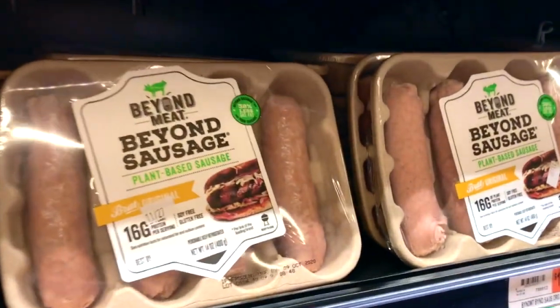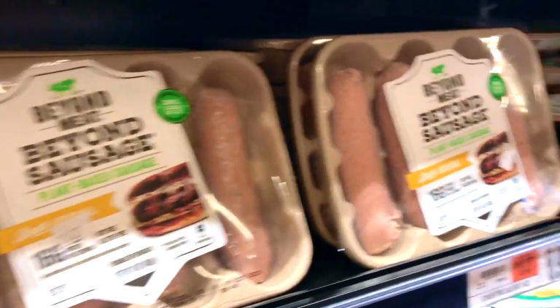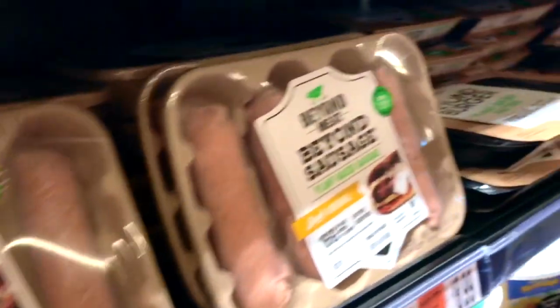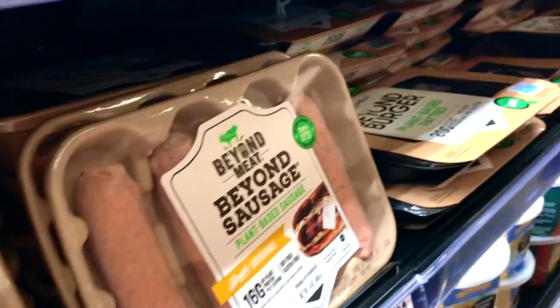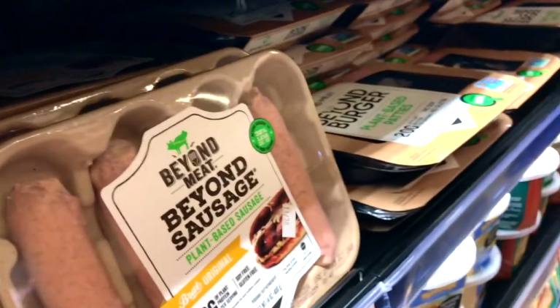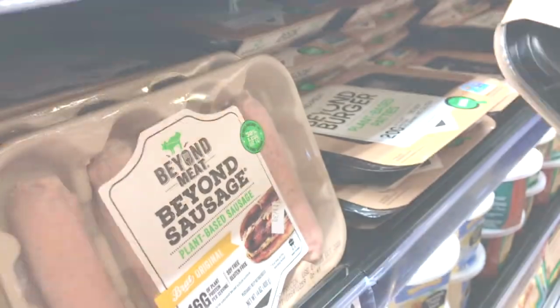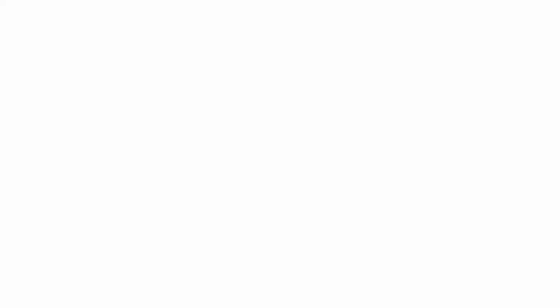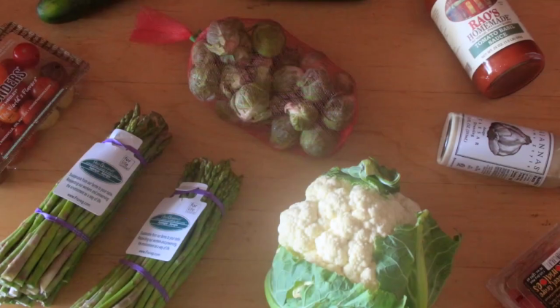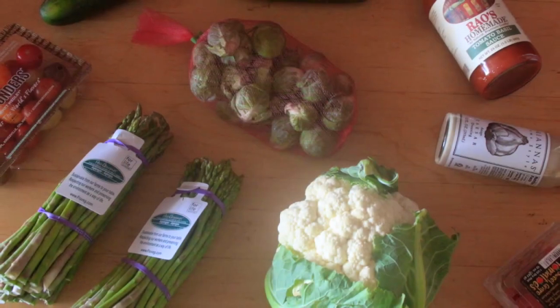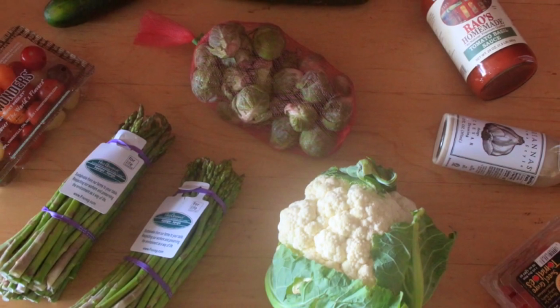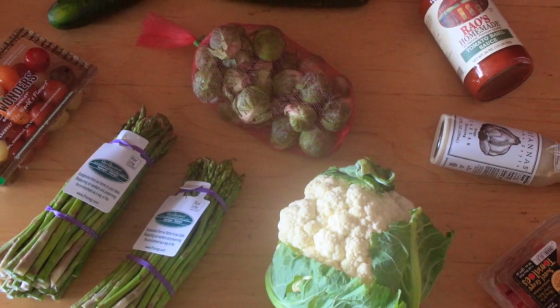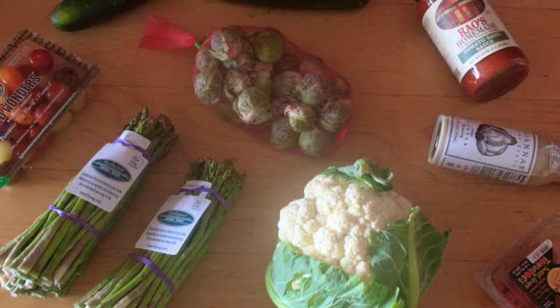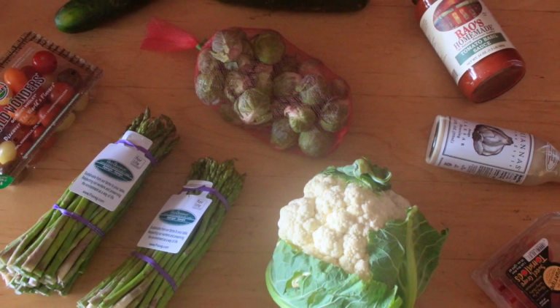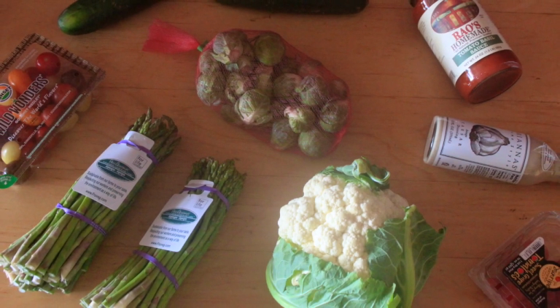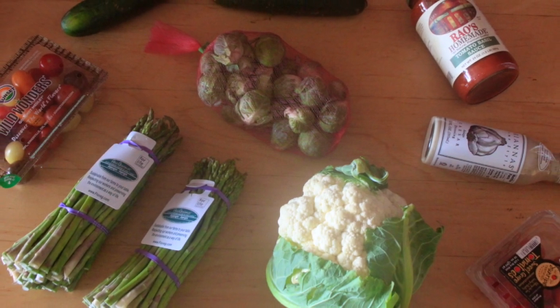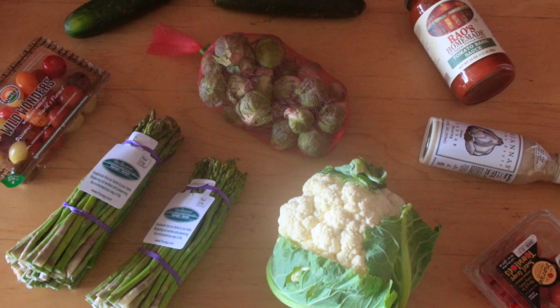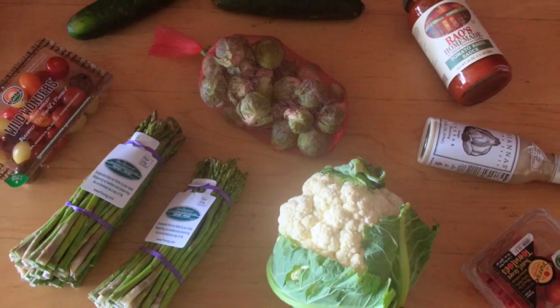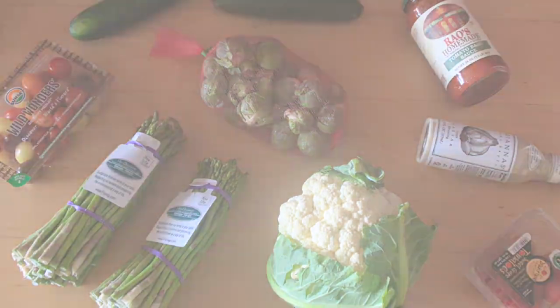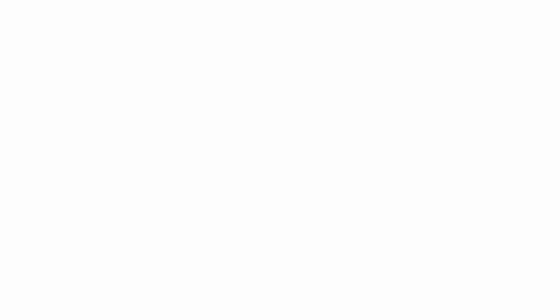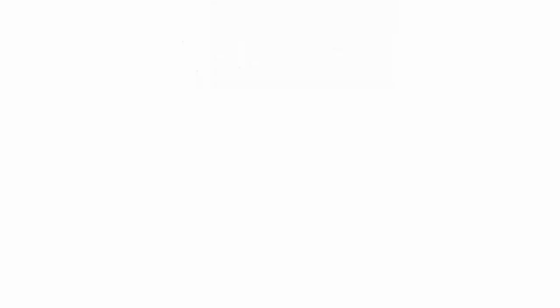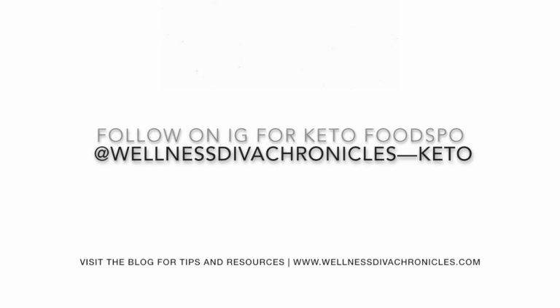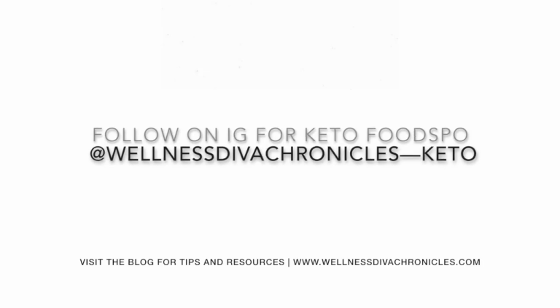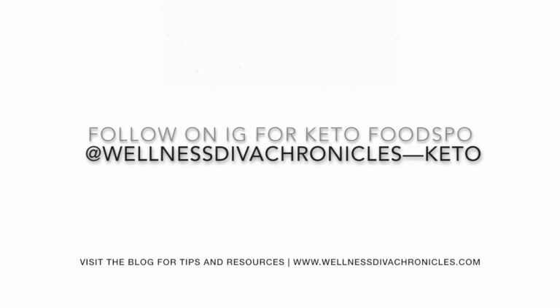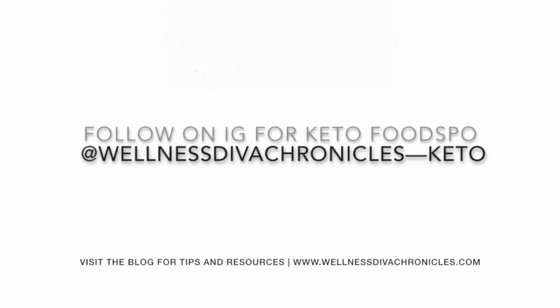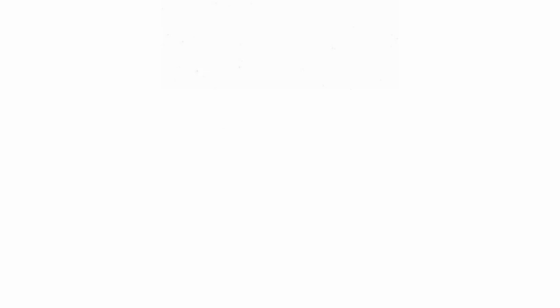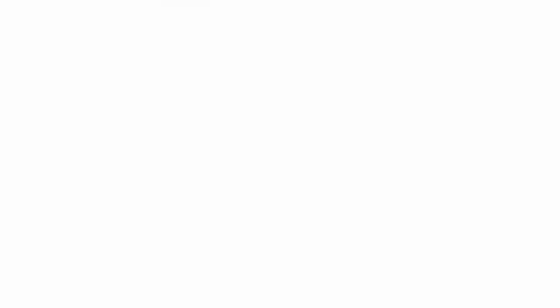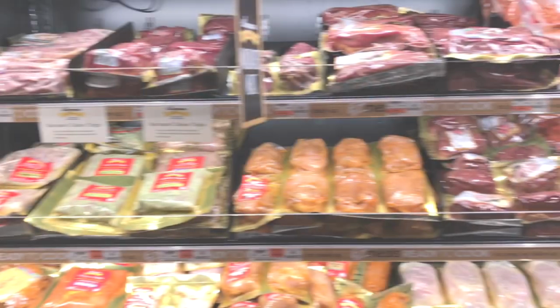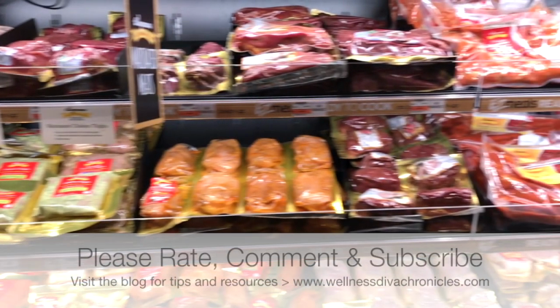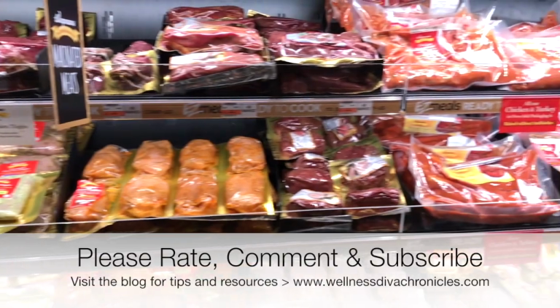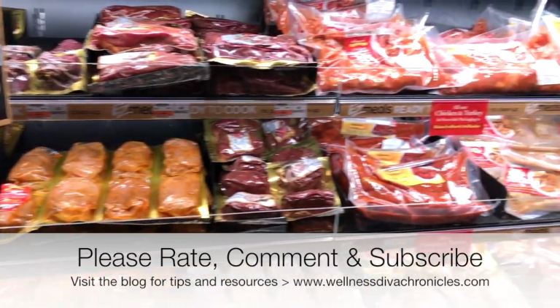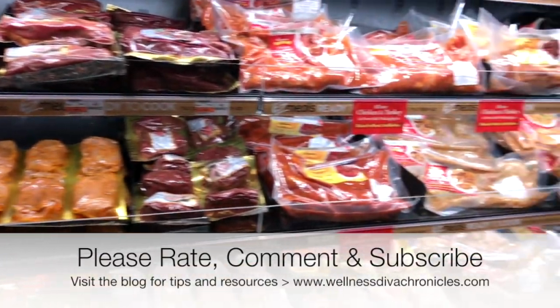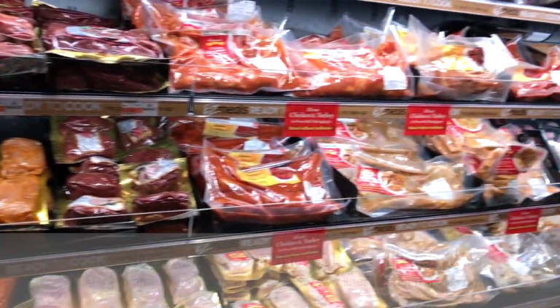I hope you guys found this video helpful! Comment below whether you find the best prices at Whole Foods, Wegmans, Trader Joe's, or somewhere else. Also comment to let me know if you'd like to see more keto food hauls just like this one. Until the next one — be well, bye!